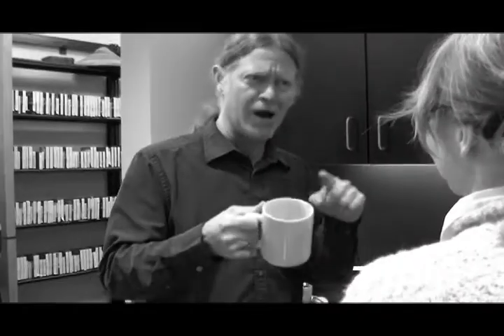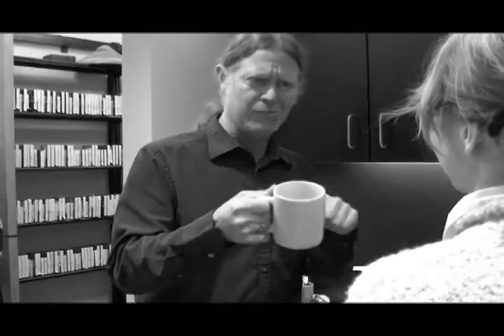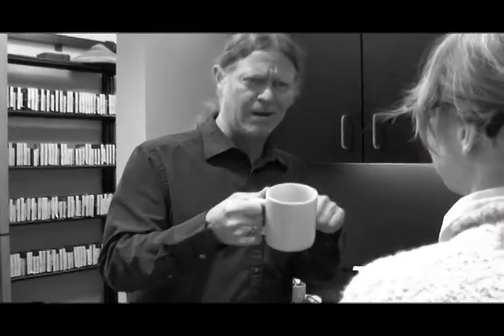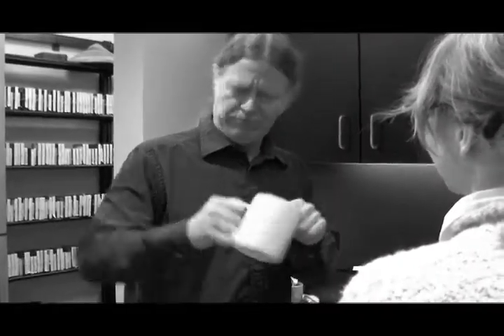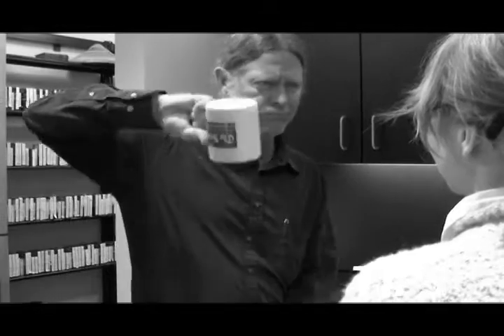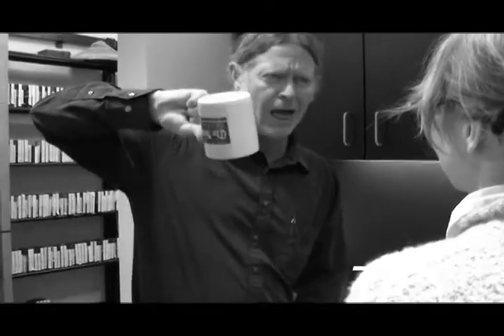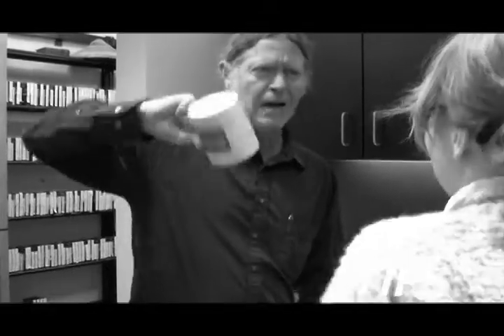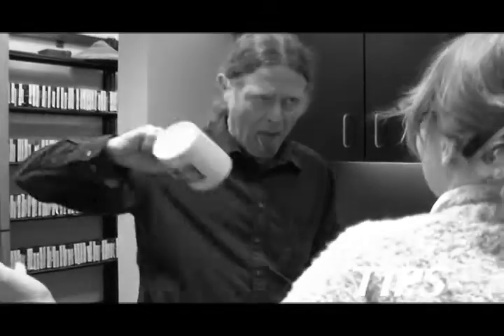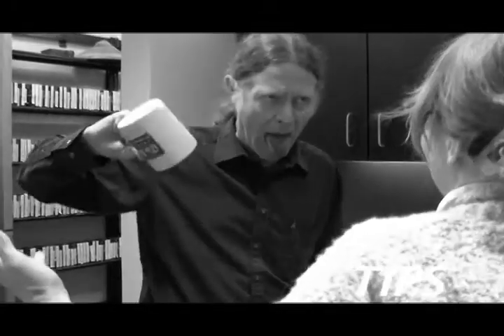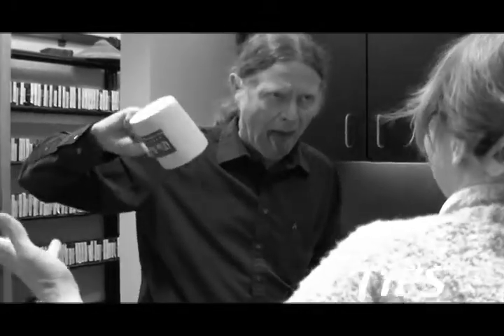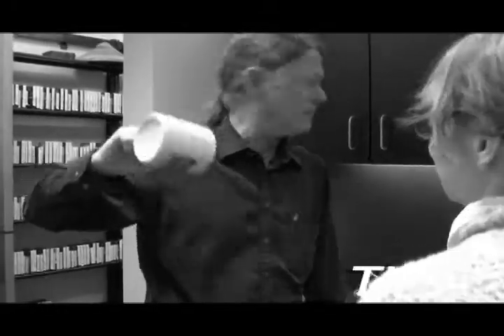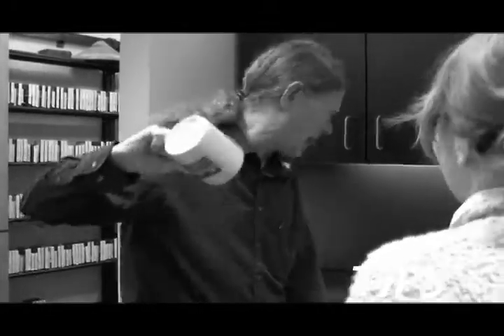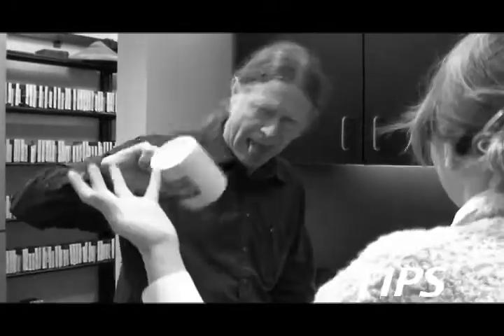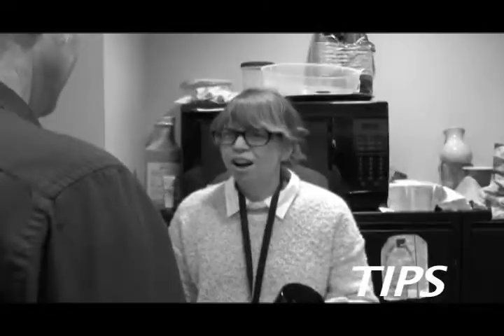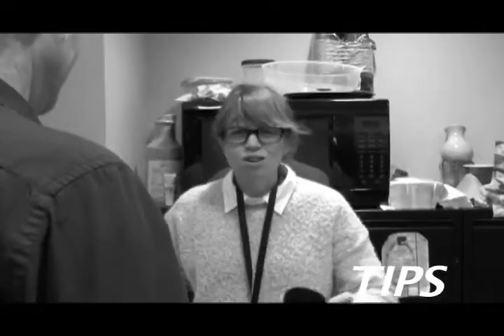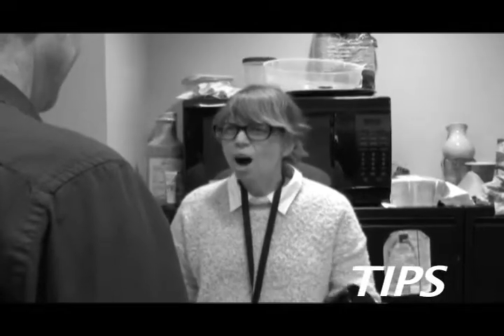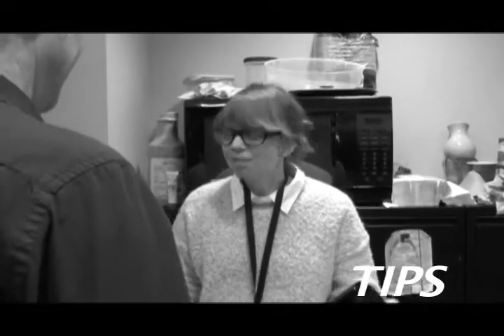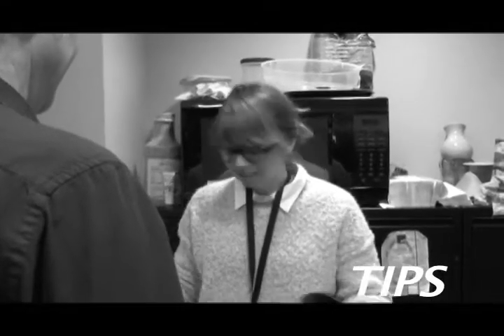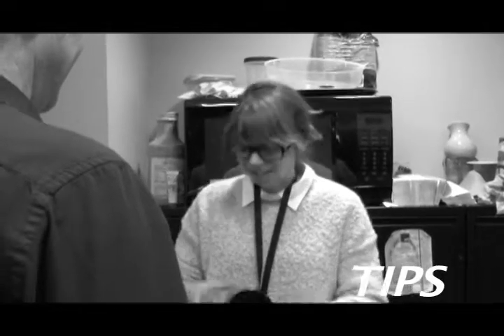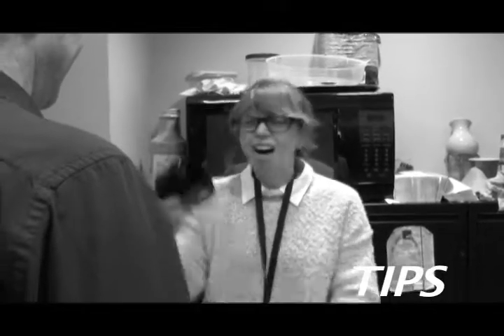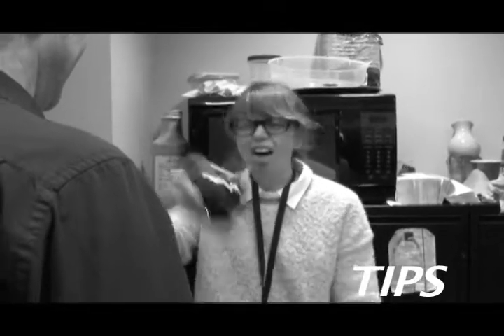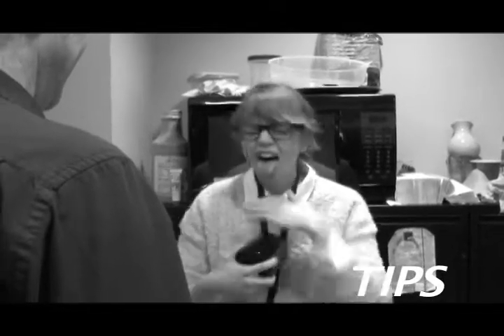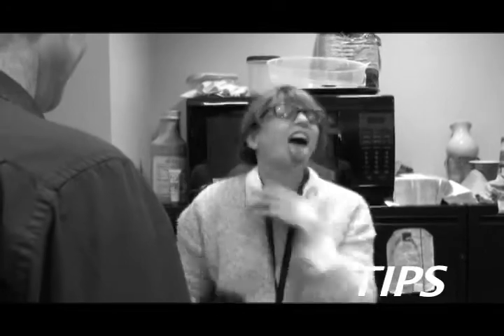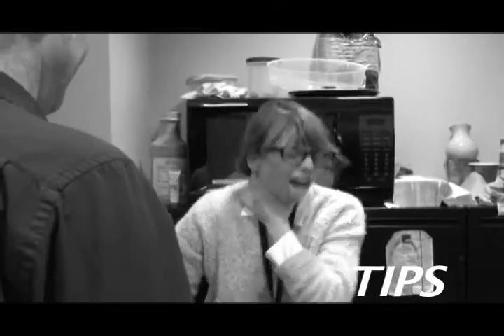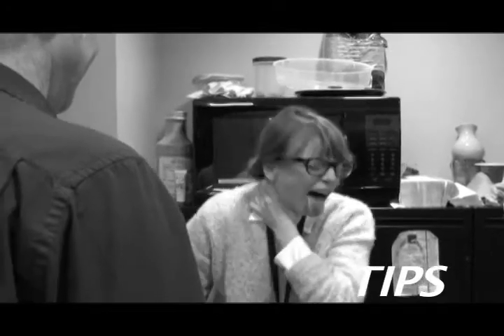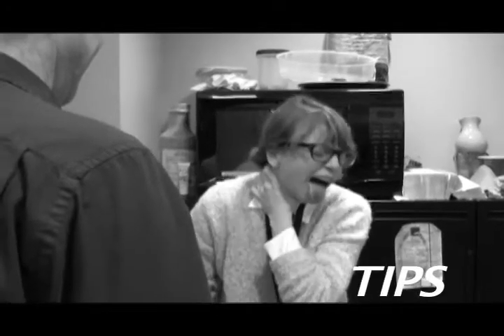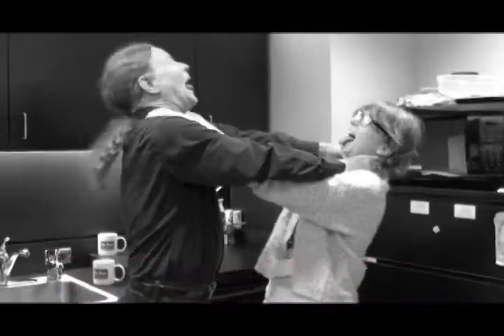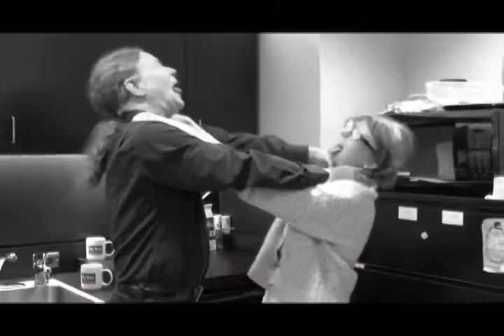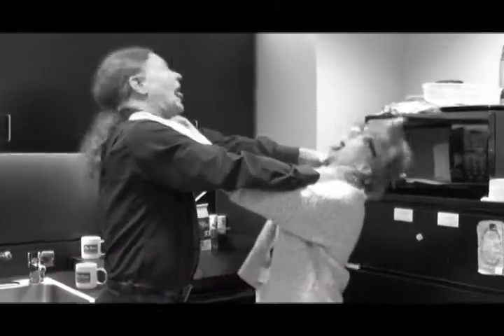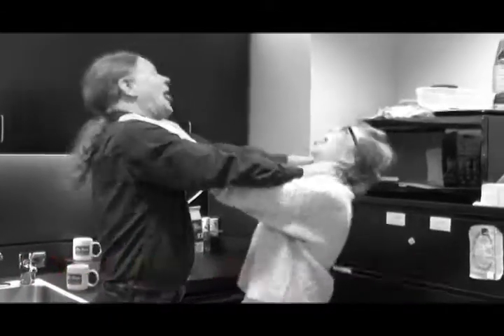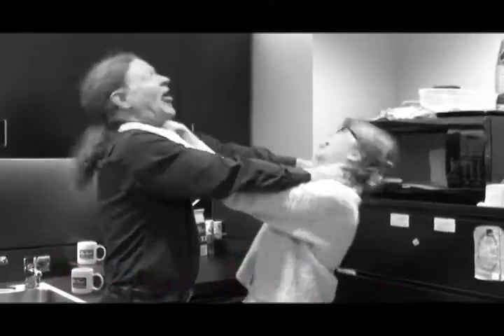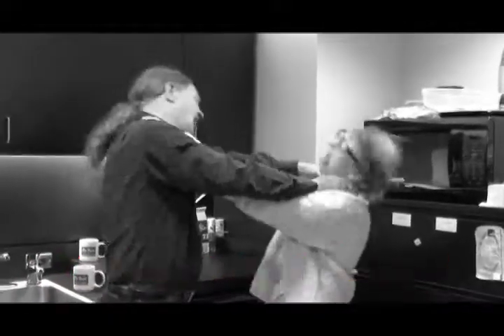Never, under any circumstances, interfere with an employee debate on how to make coffee. Step 10: You have been warned.